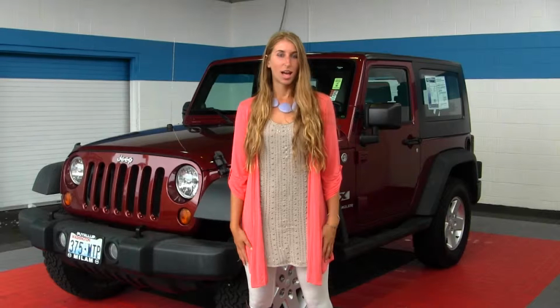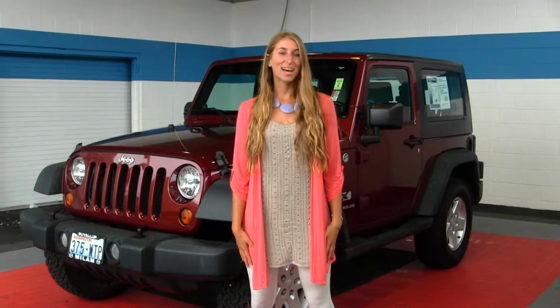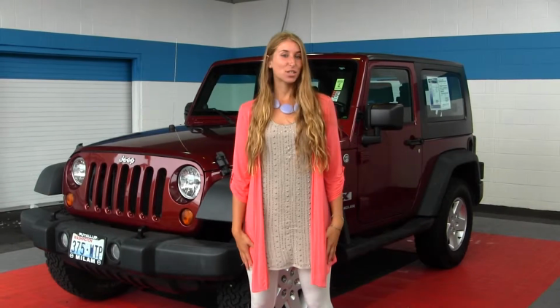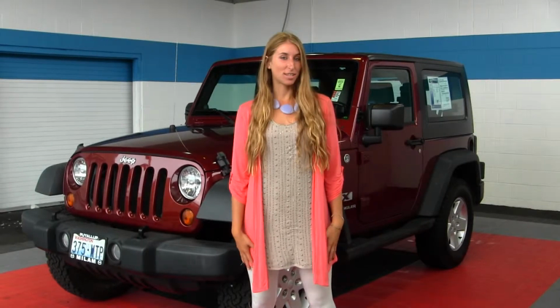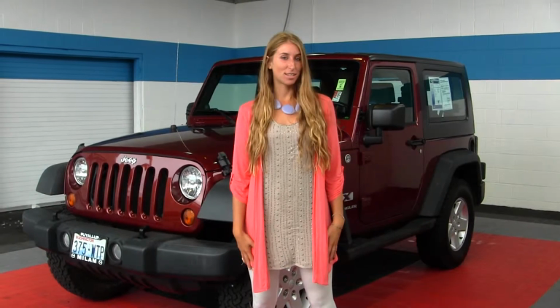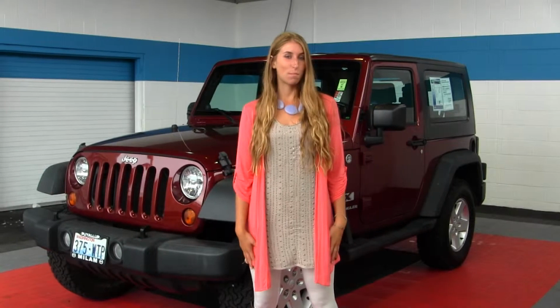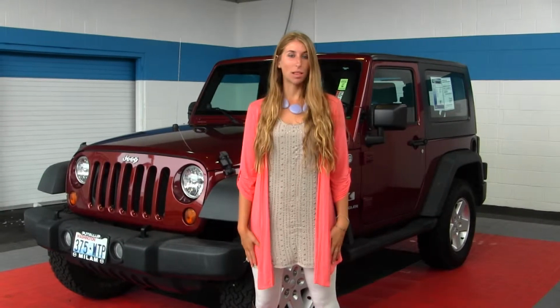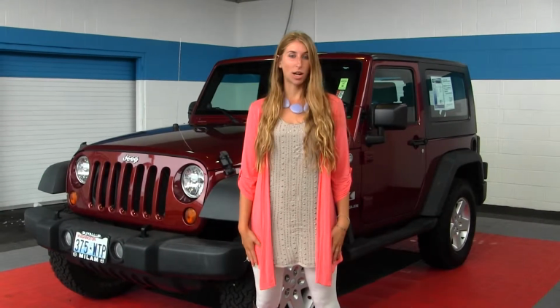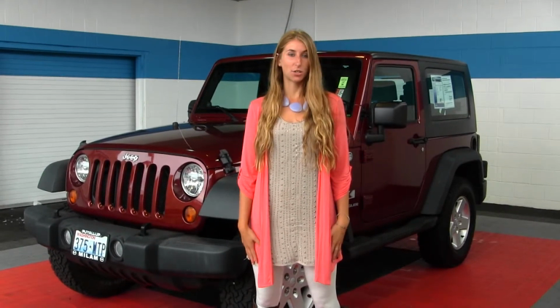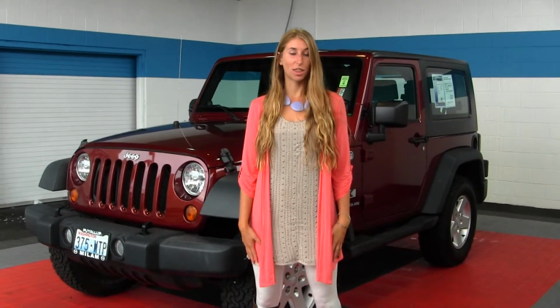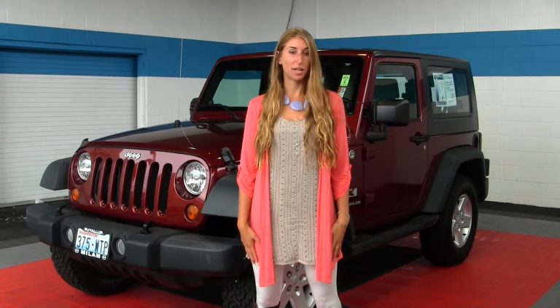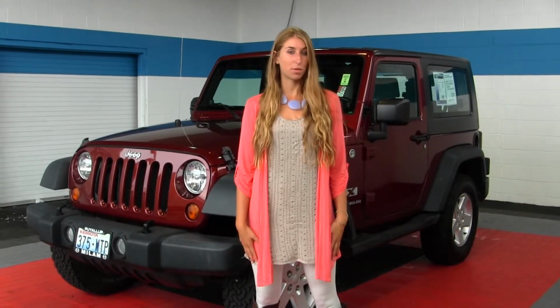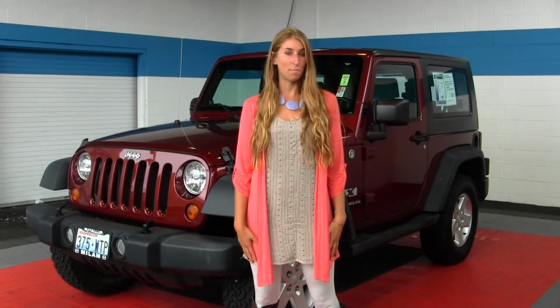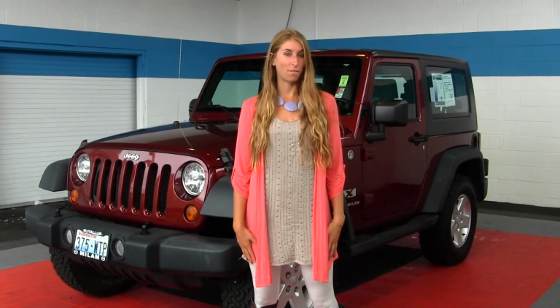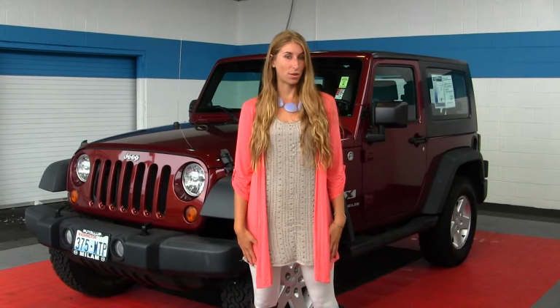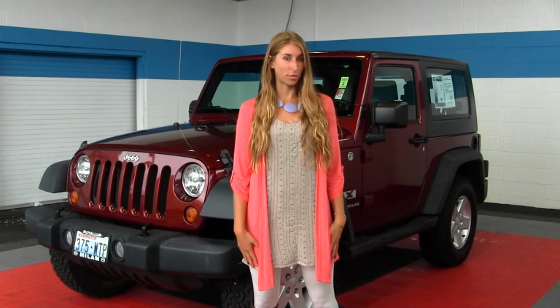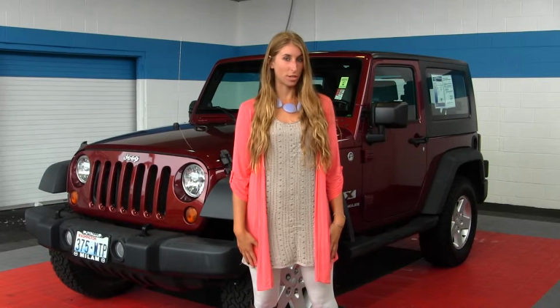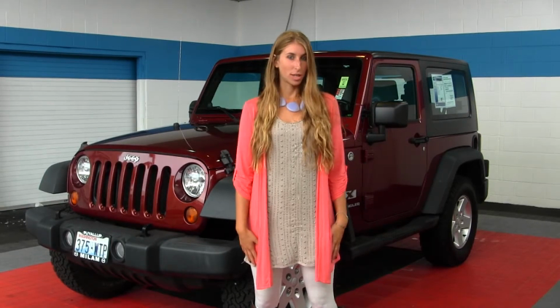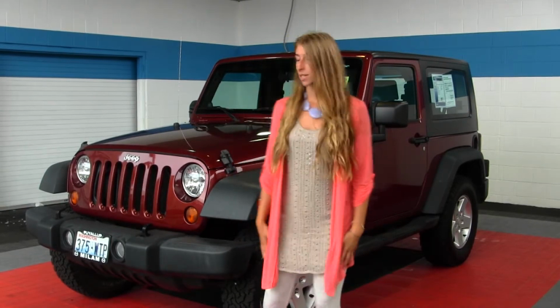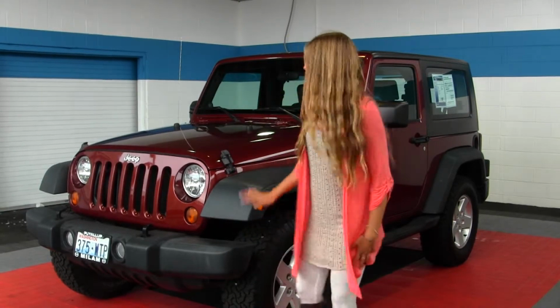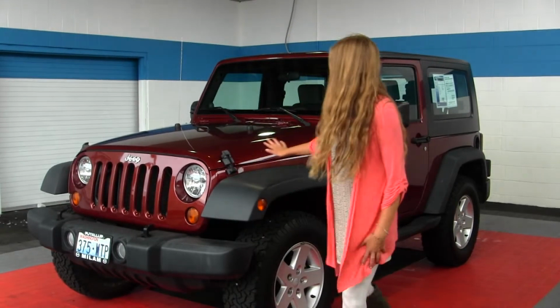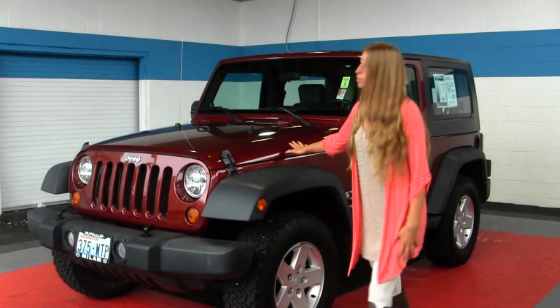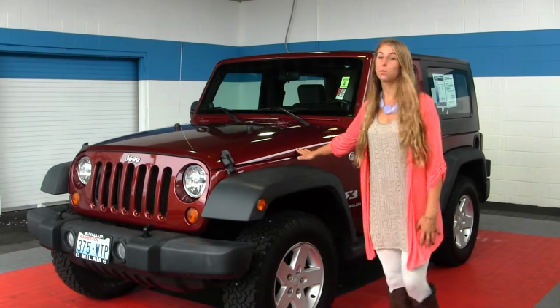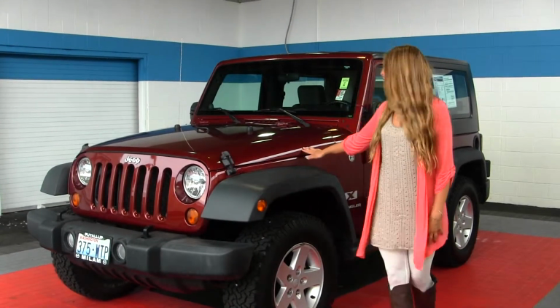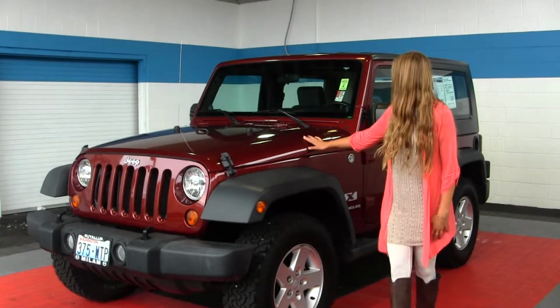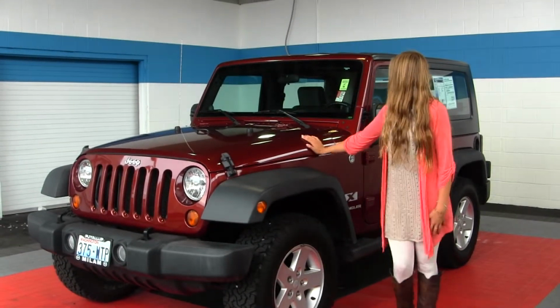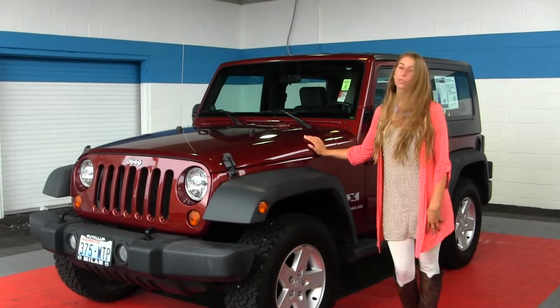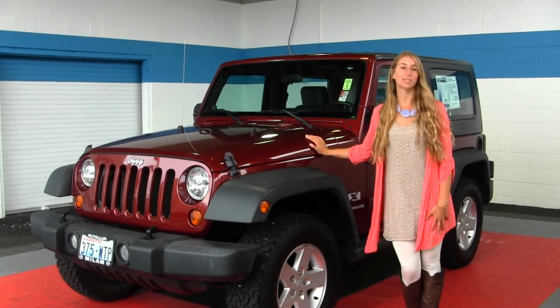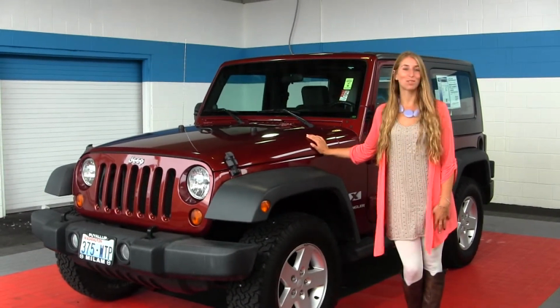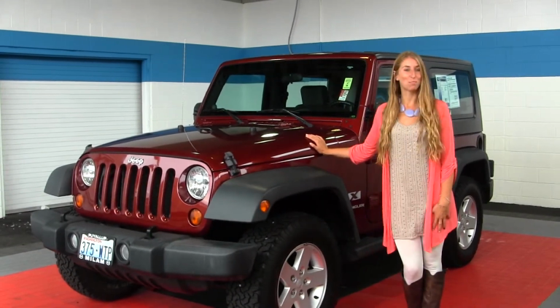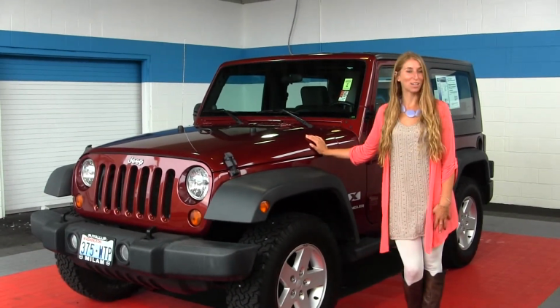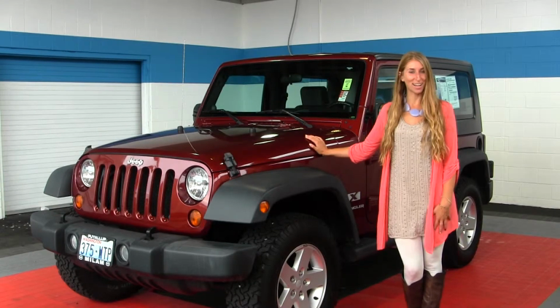Hi, this is Chelsea. Today I'm at Milo Truck Country, located in Puyallup at 500 River Road. Today we're looking at this beautiful red 2007 Jeep Wrangler X.